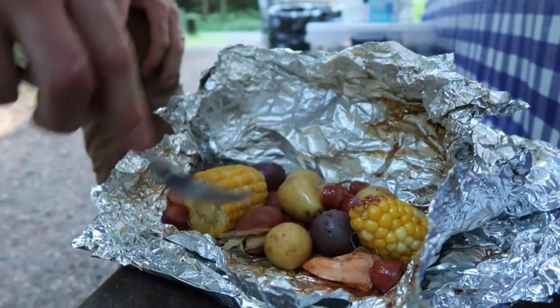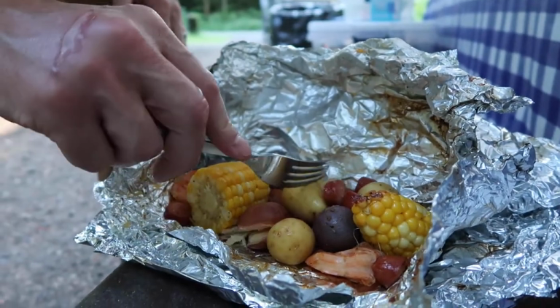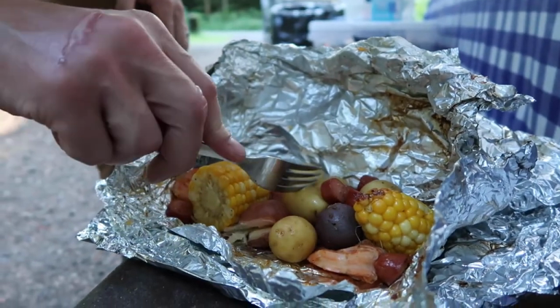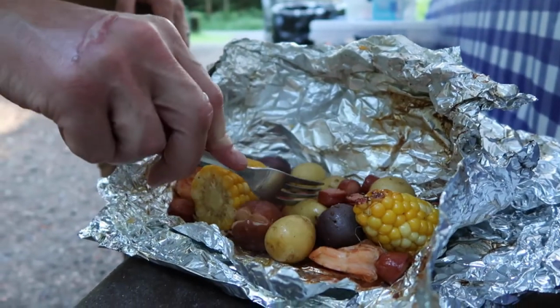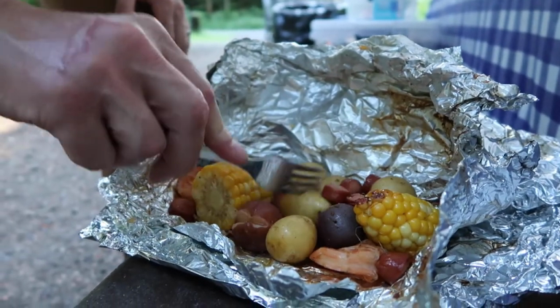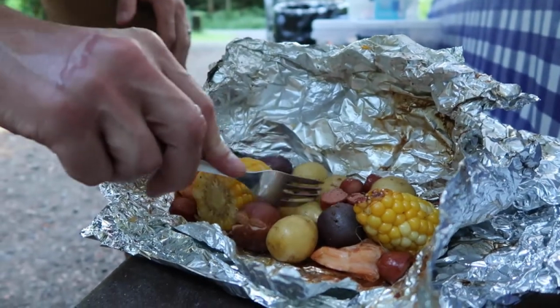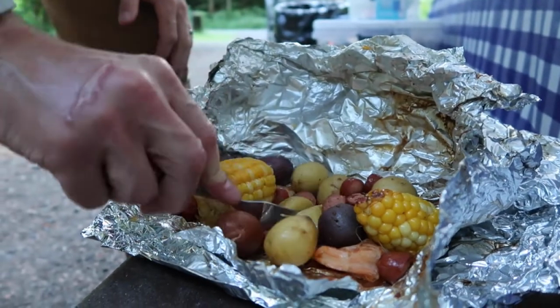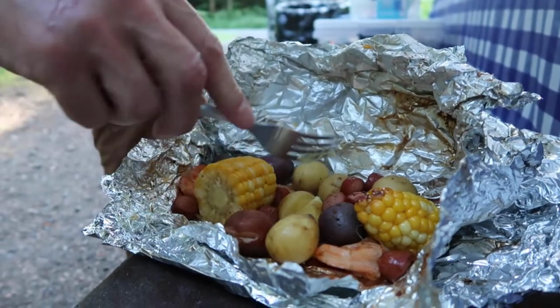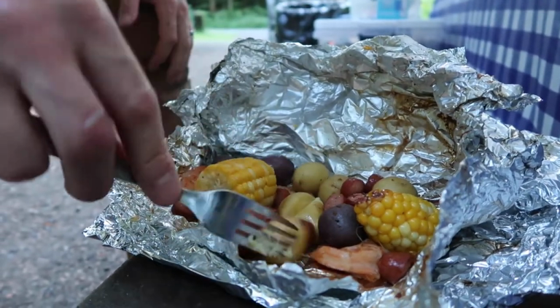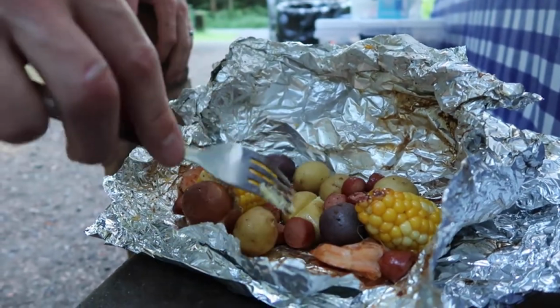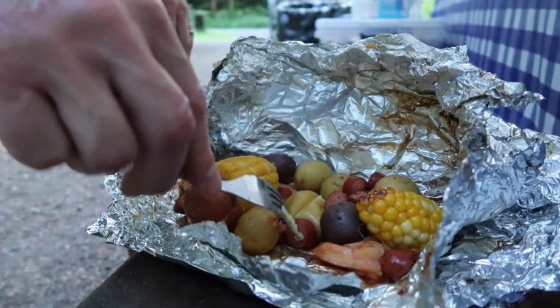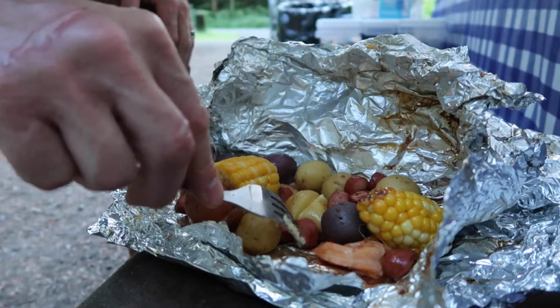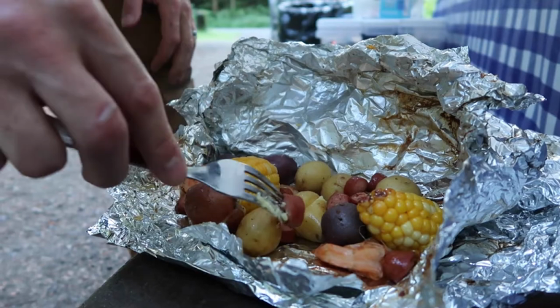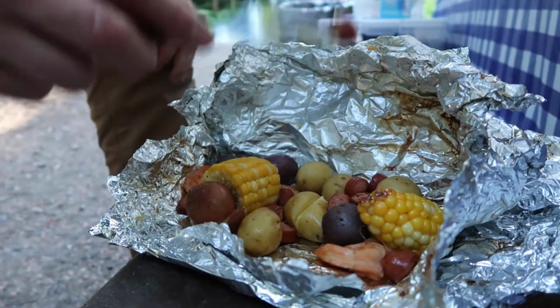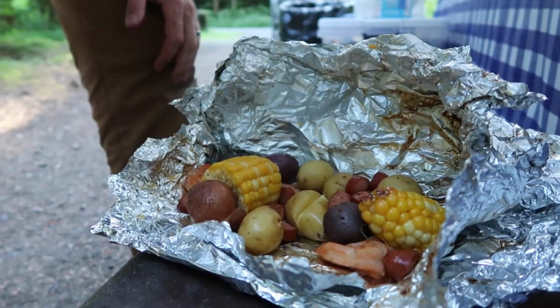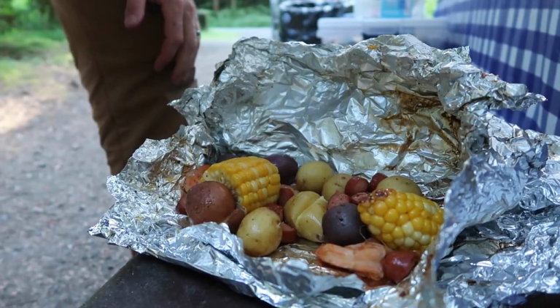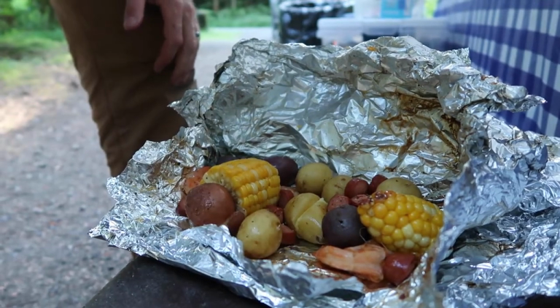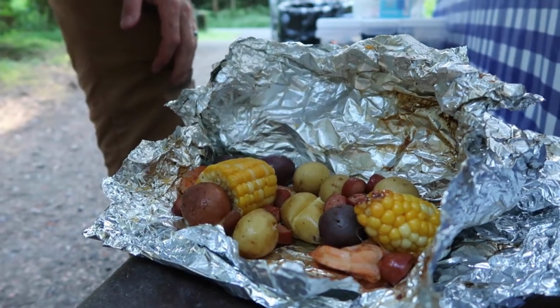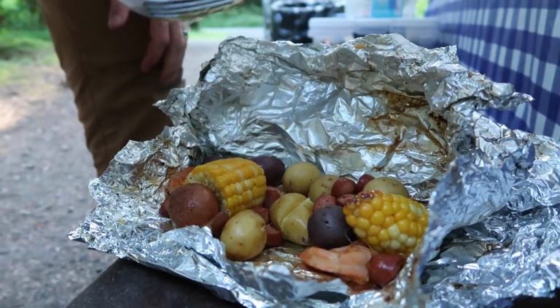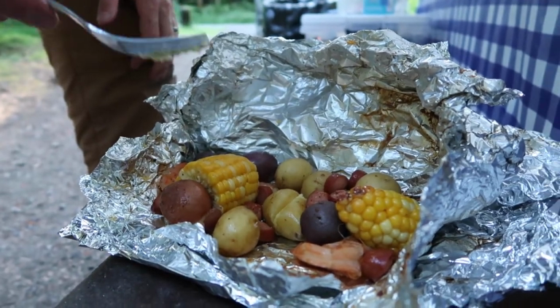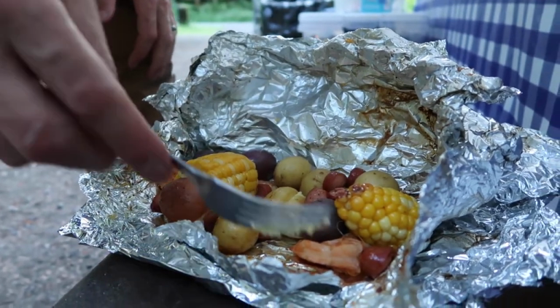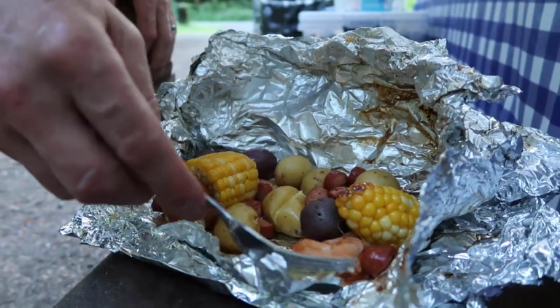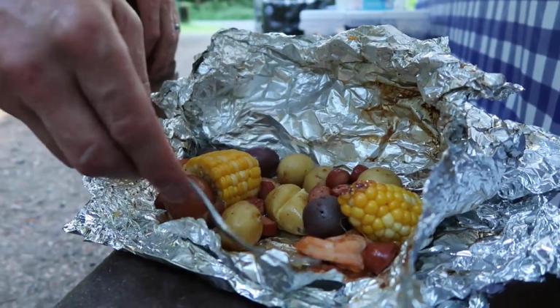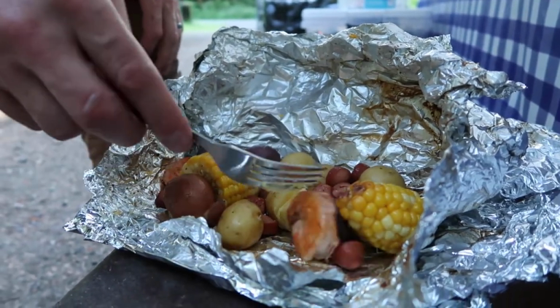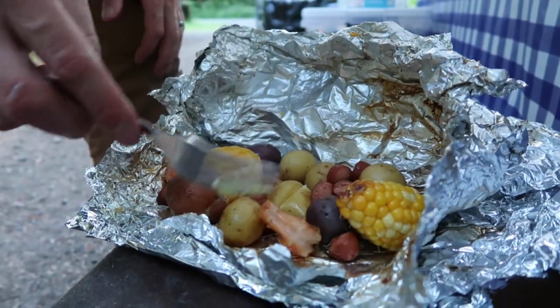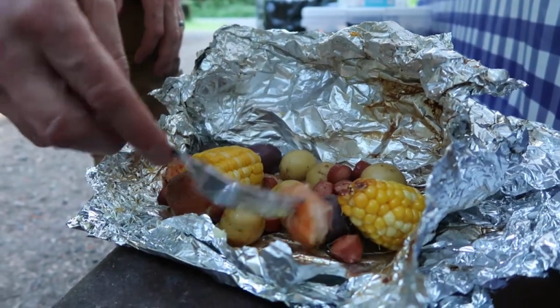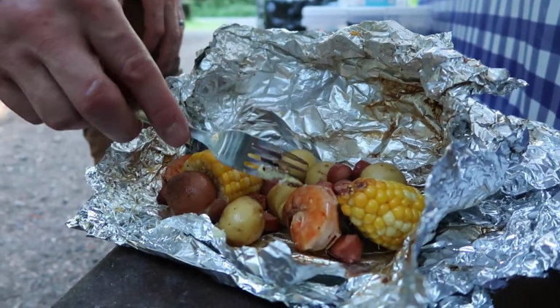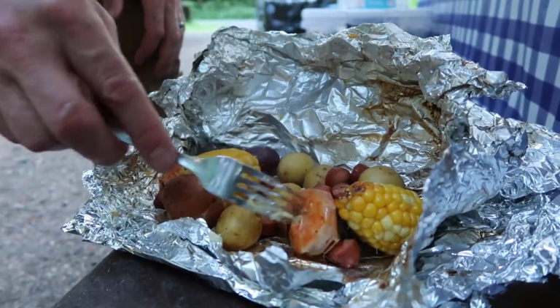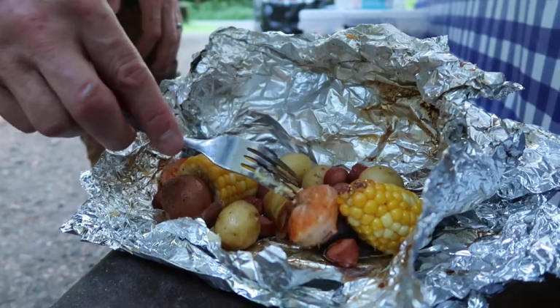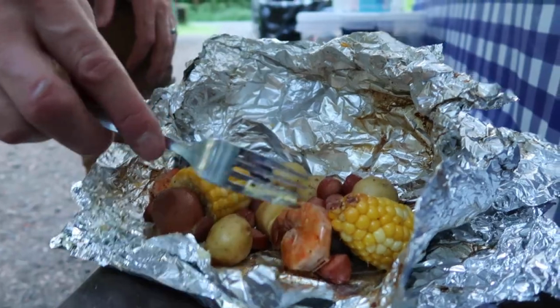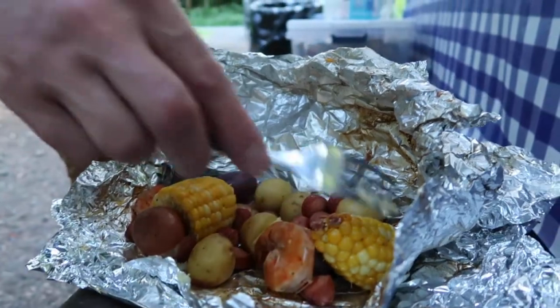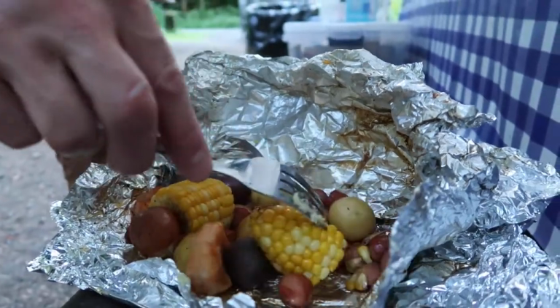The potatoes are done. Now, are the shrimps still see-through or are they pink? That one's pink and curled up.